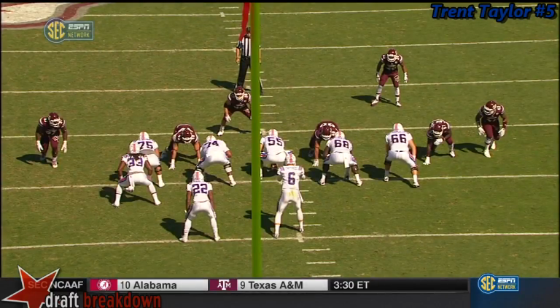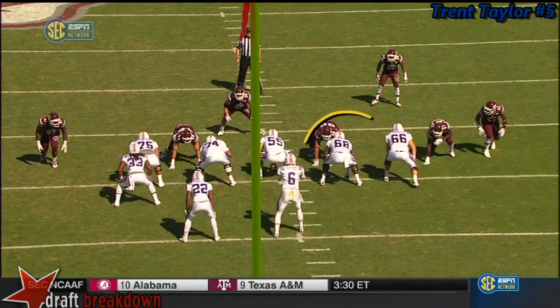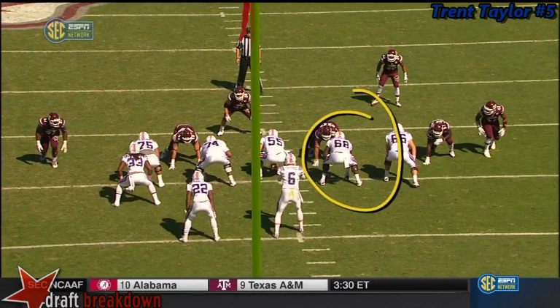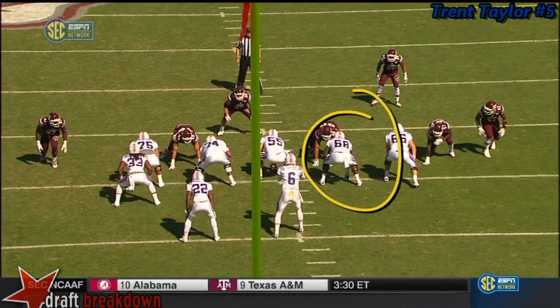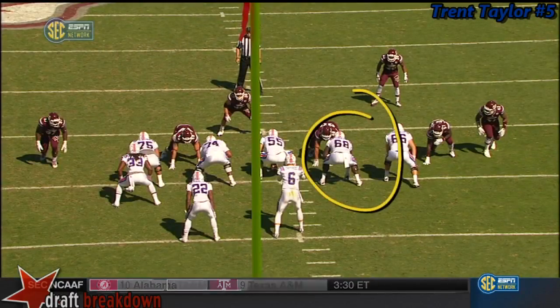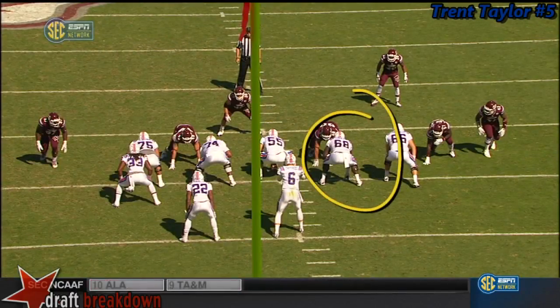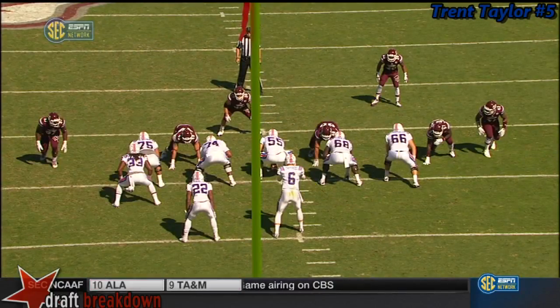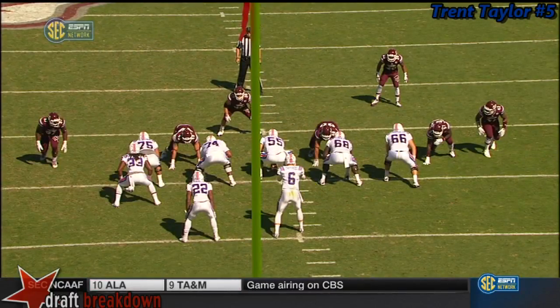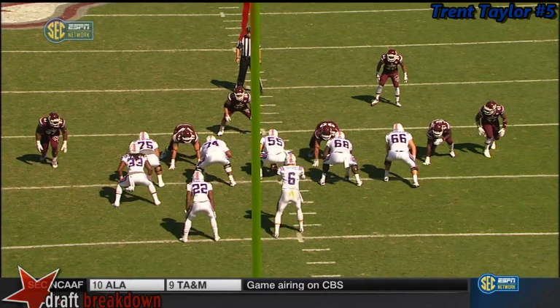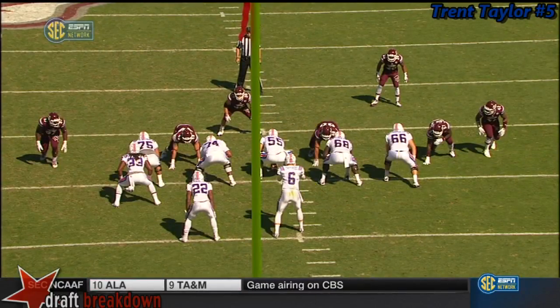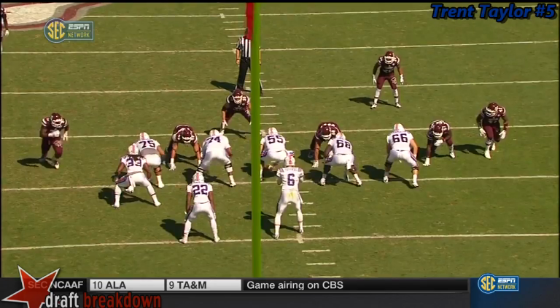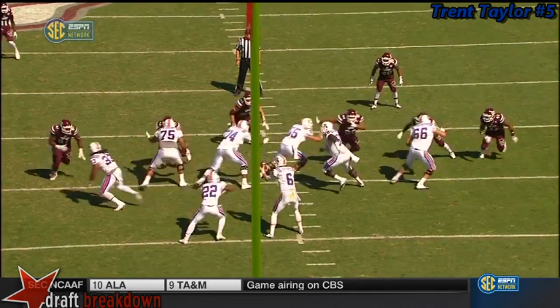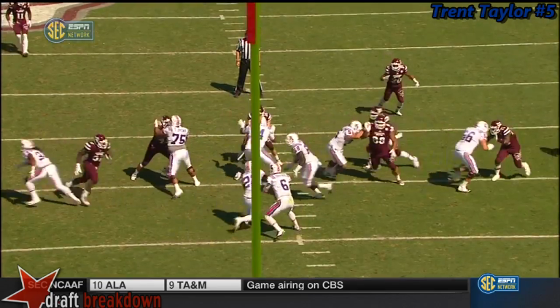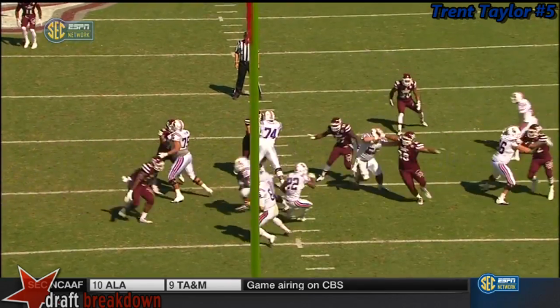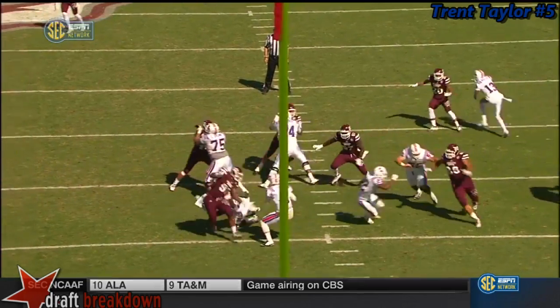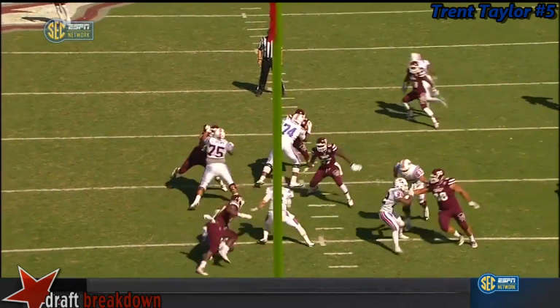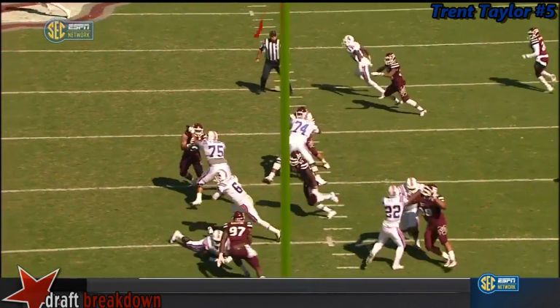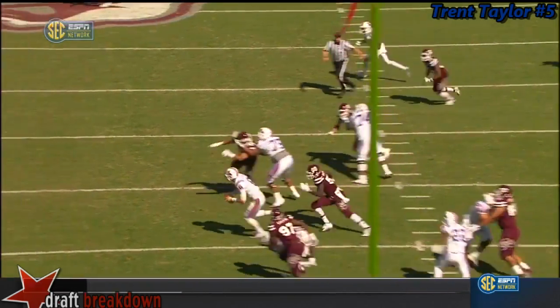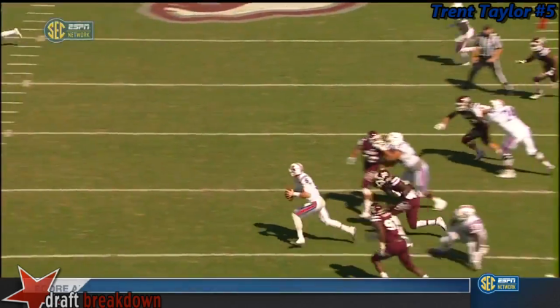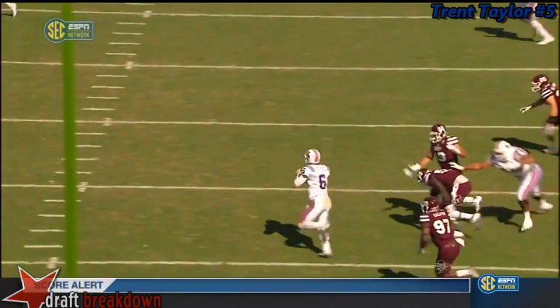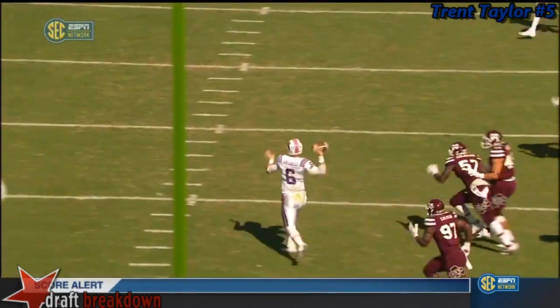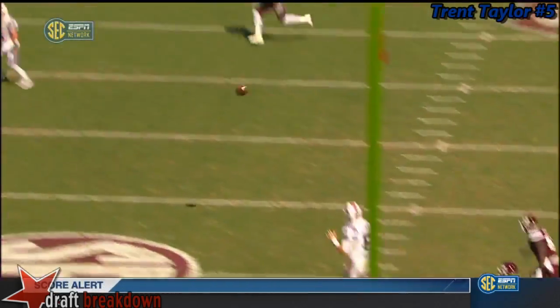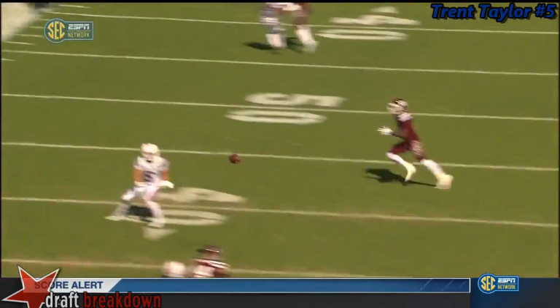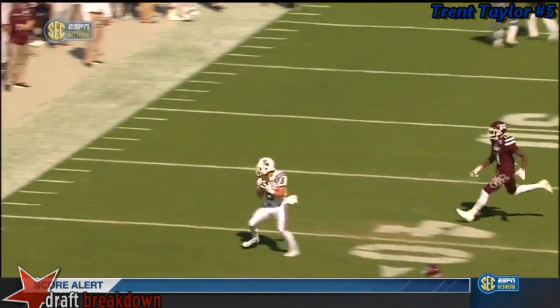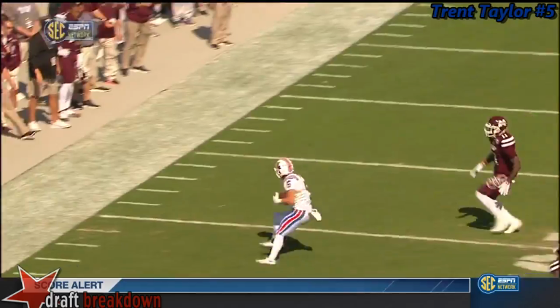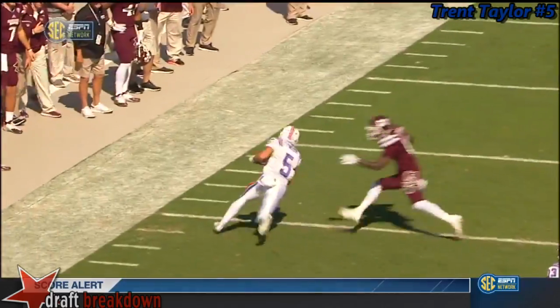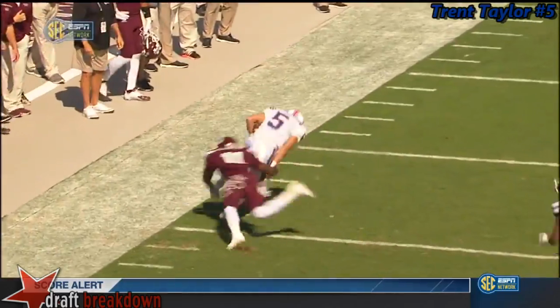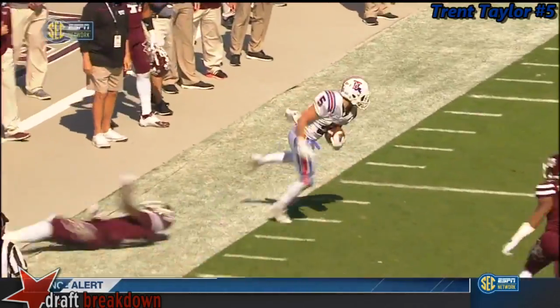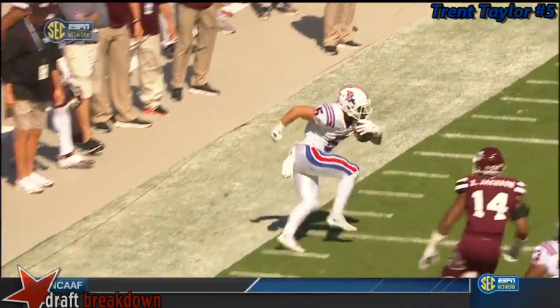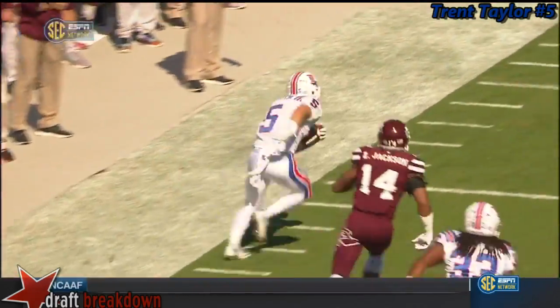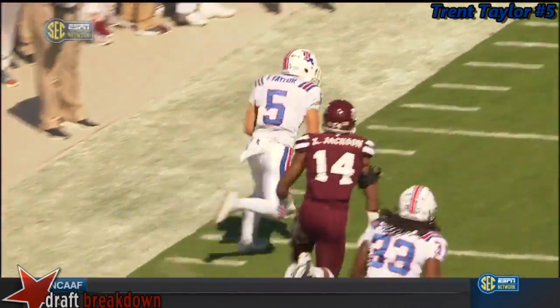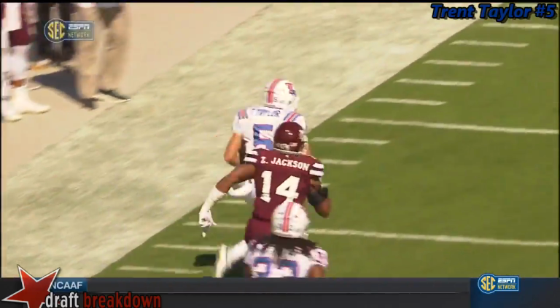Watch 68 in wide. Pull out and get a last-second block. Right there. Allows Driscoll to maneuver through the pocket, deliver the football, and pick up a big play.